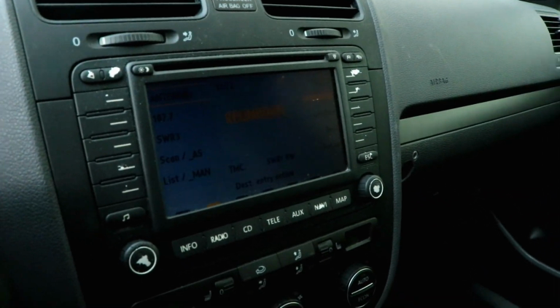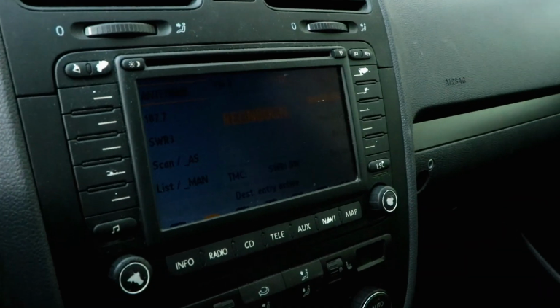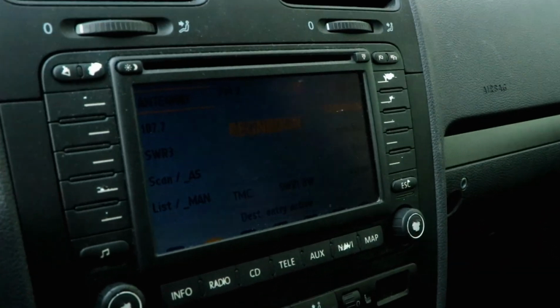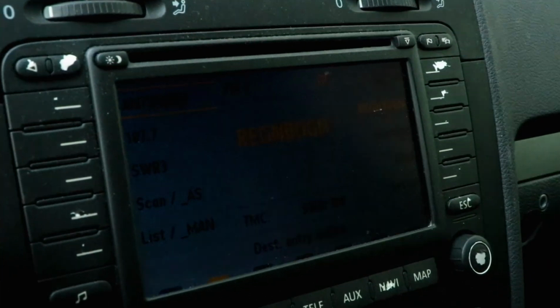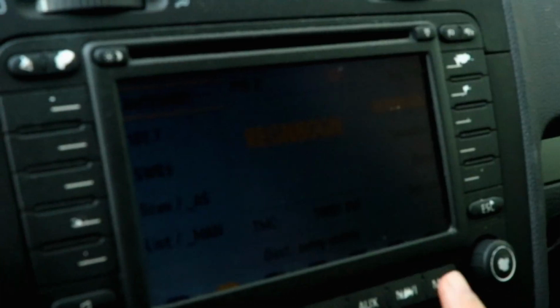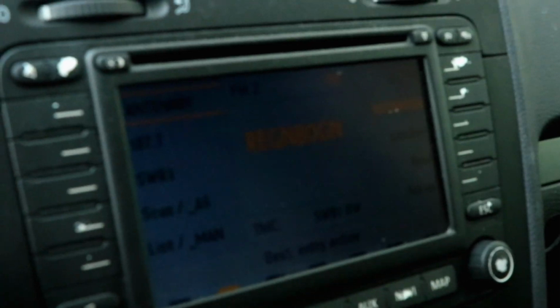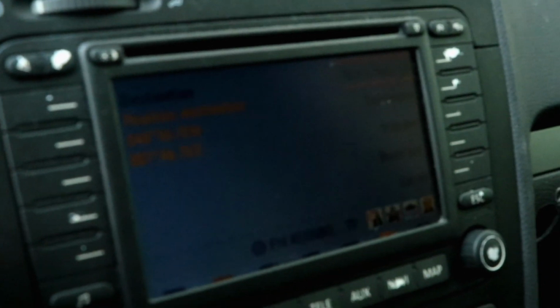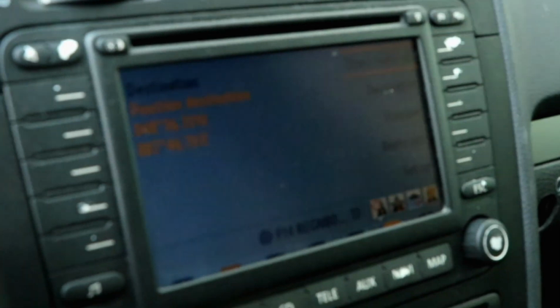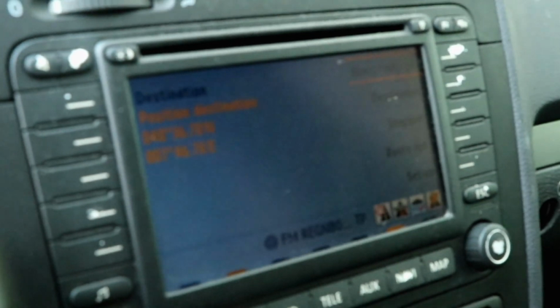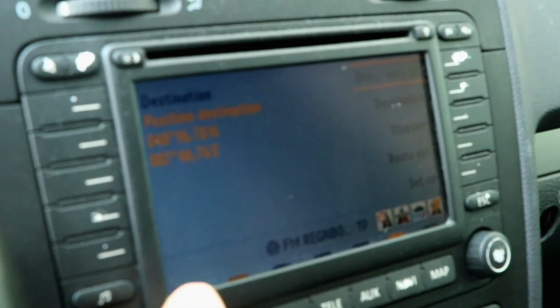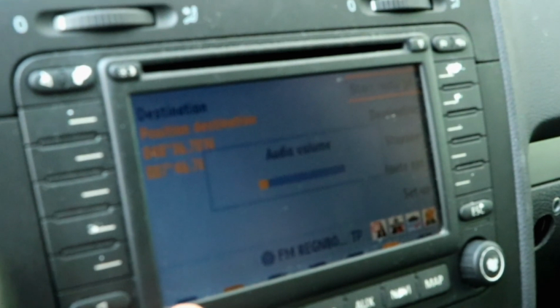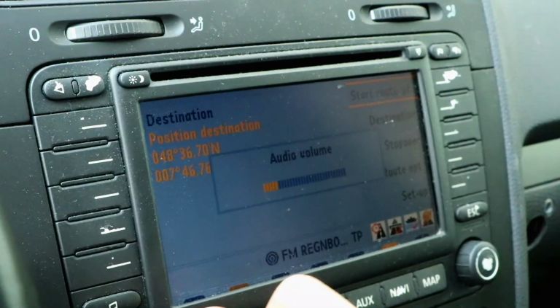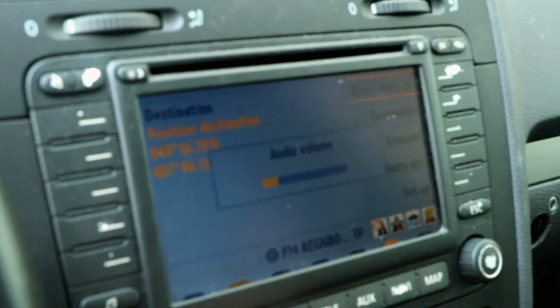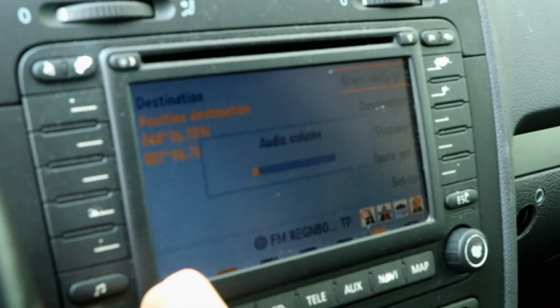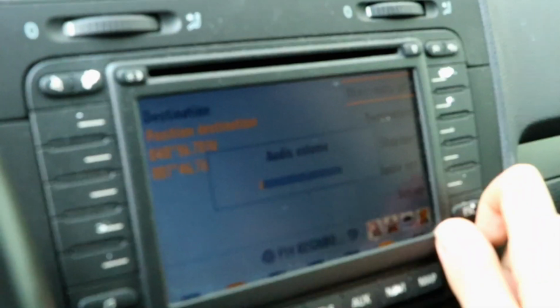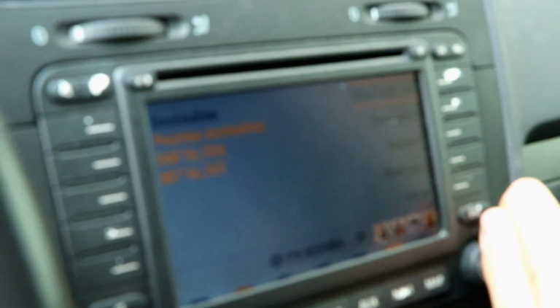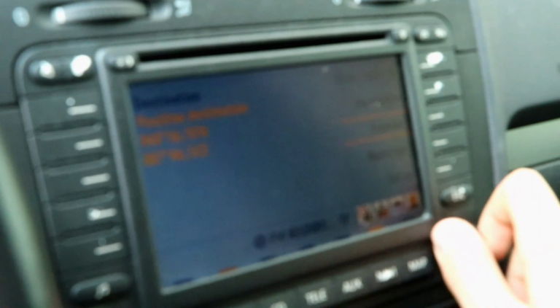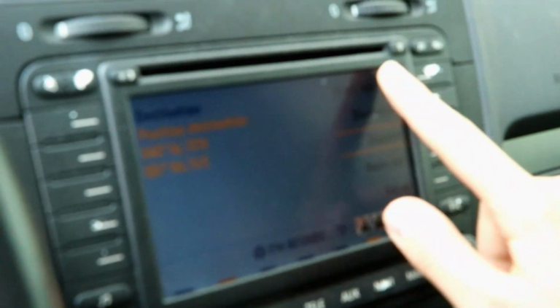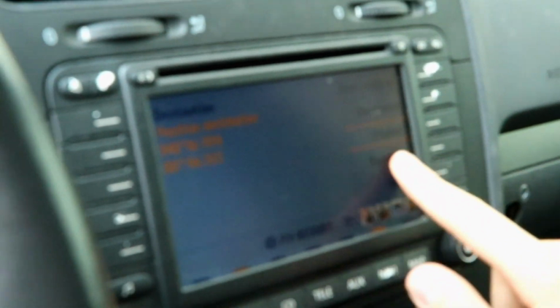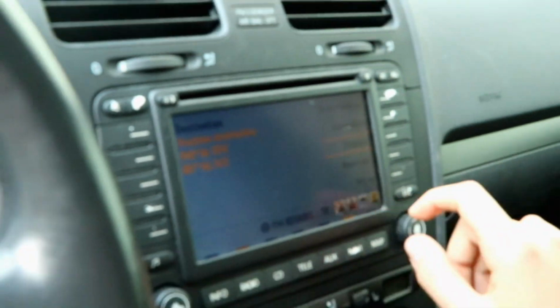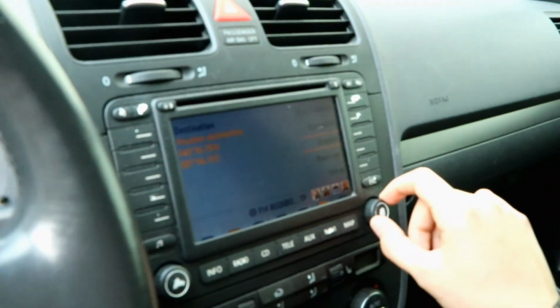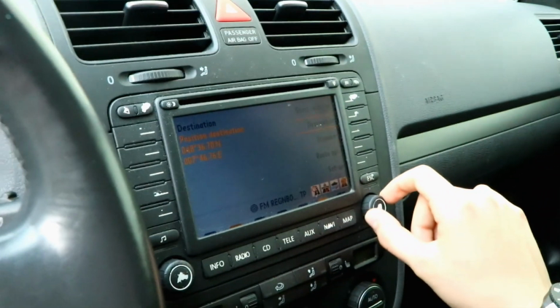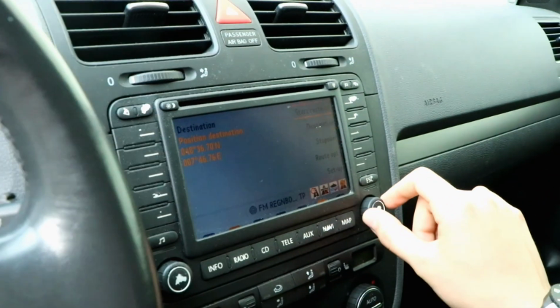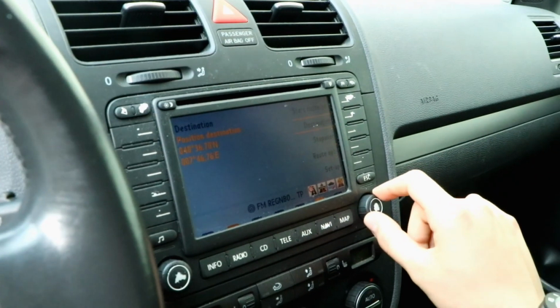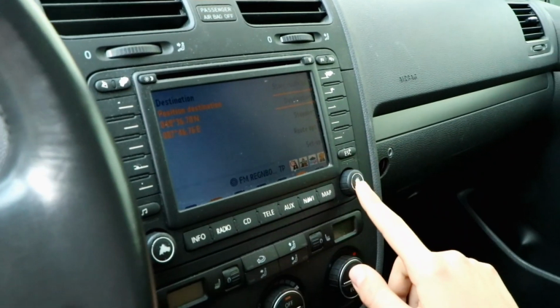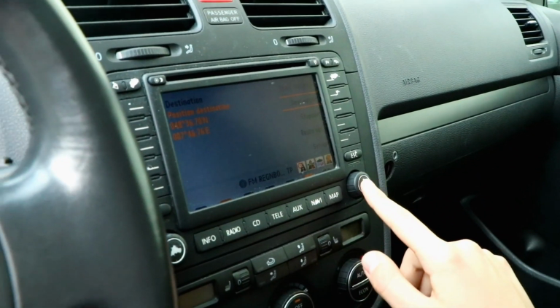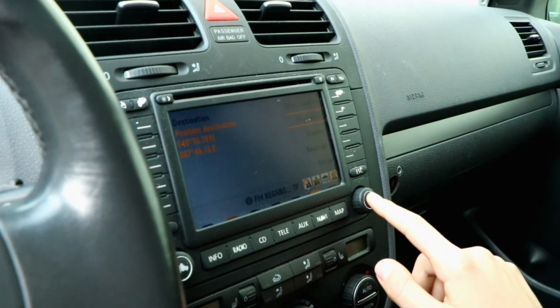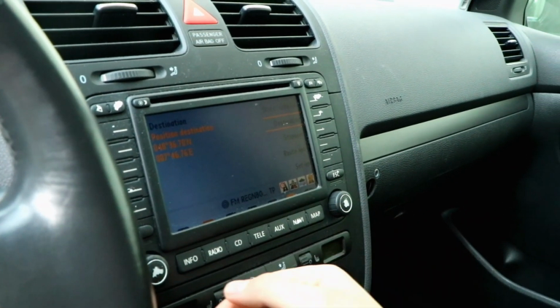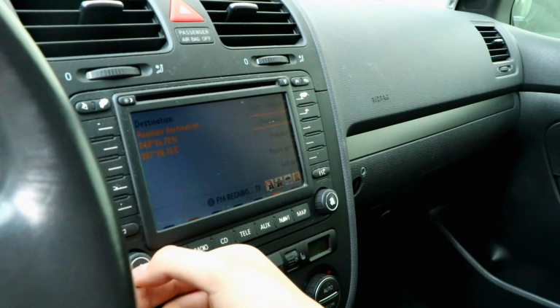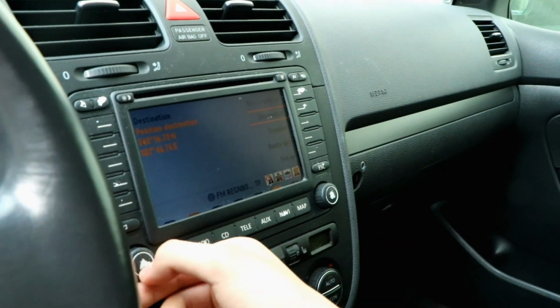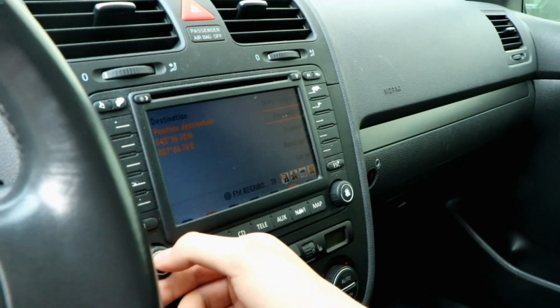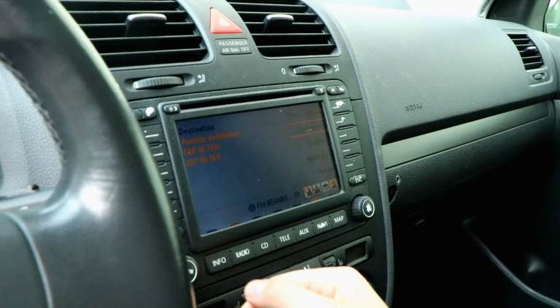Look at that. Navigation. It's all three colors, and it's not touch screen. You gotta use this knob, which looks like somebody's been scratching it.